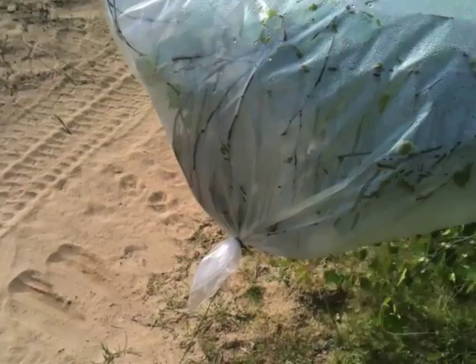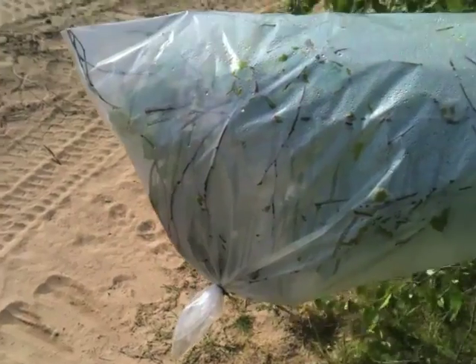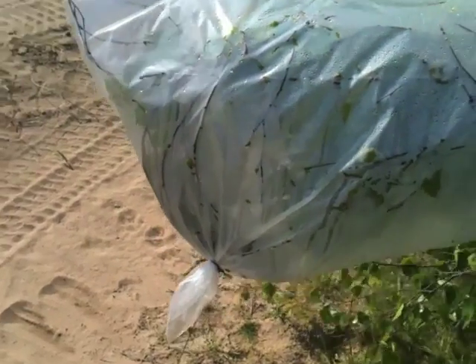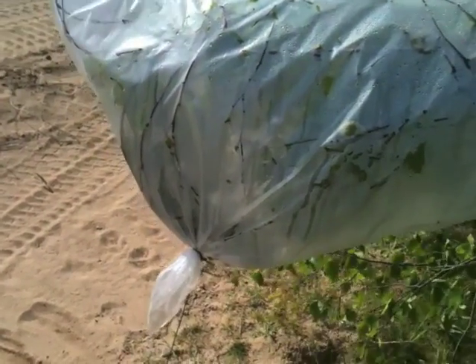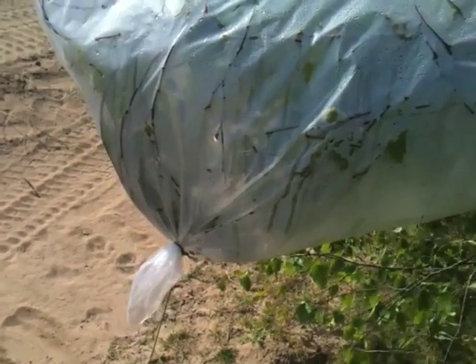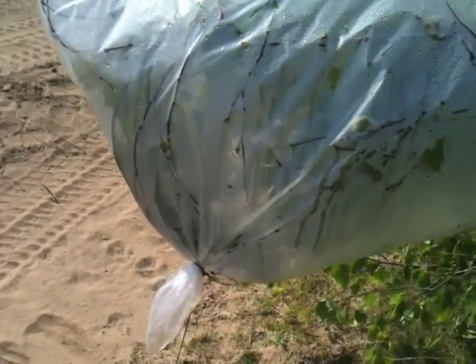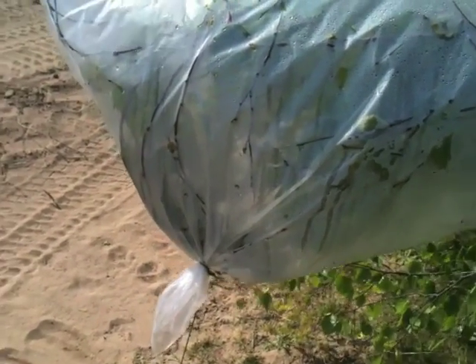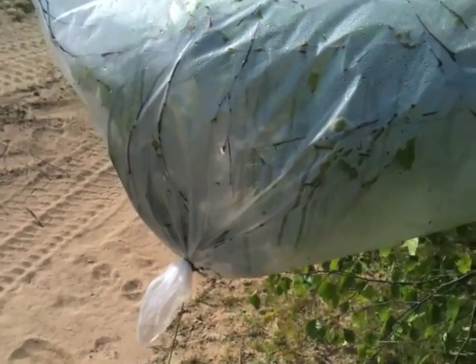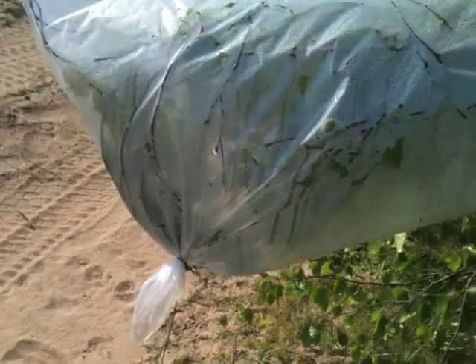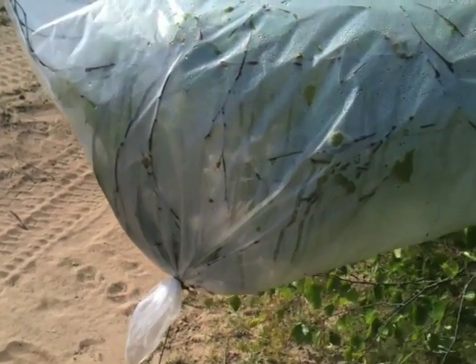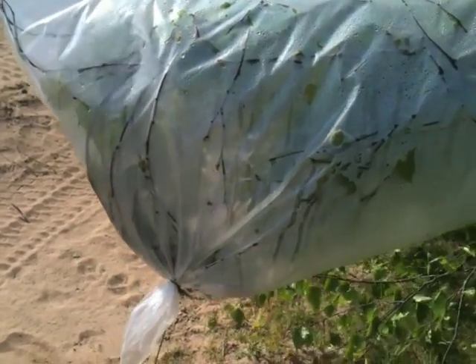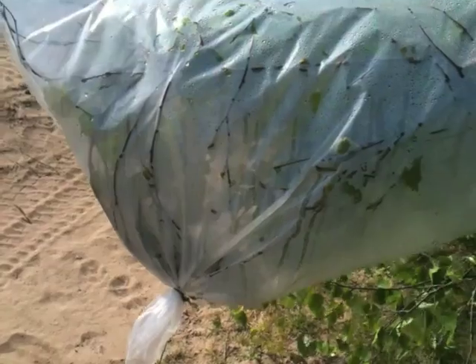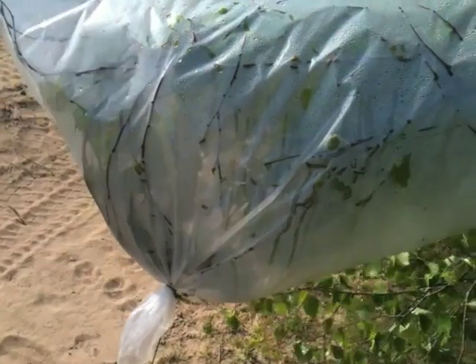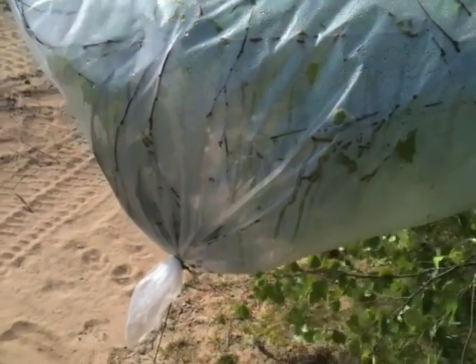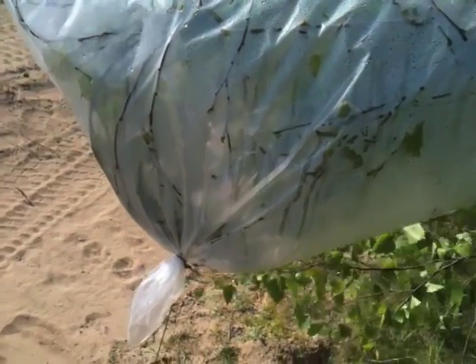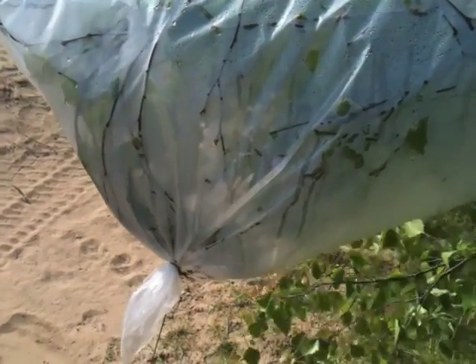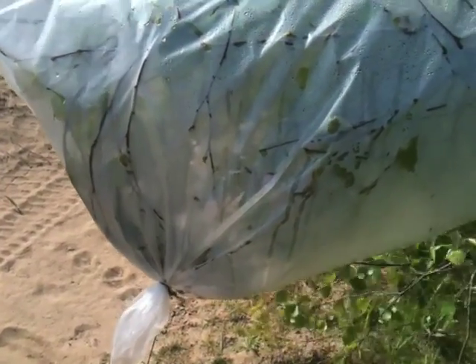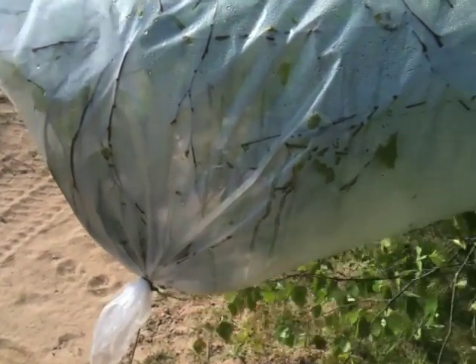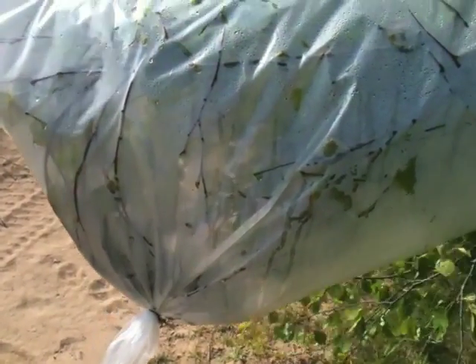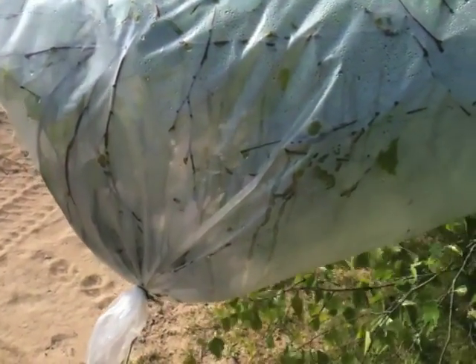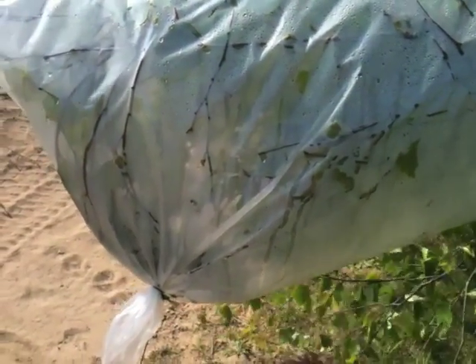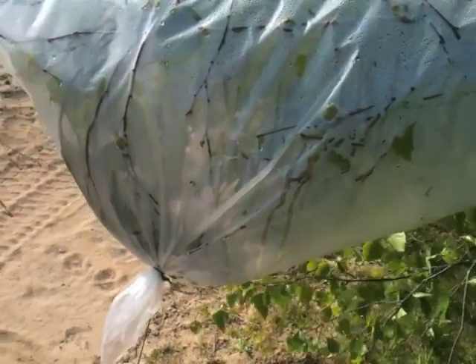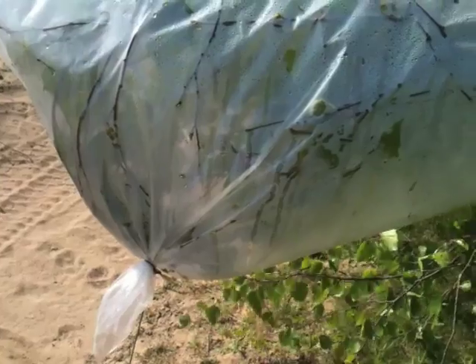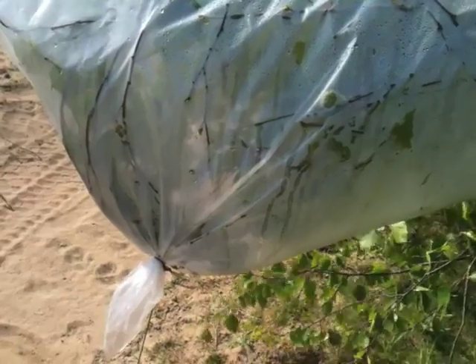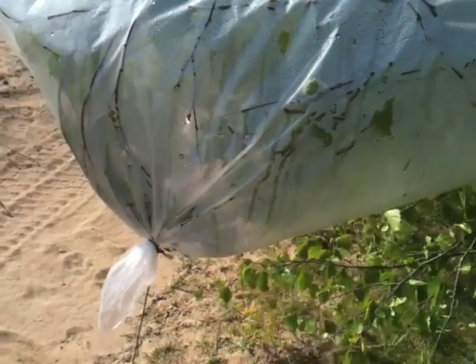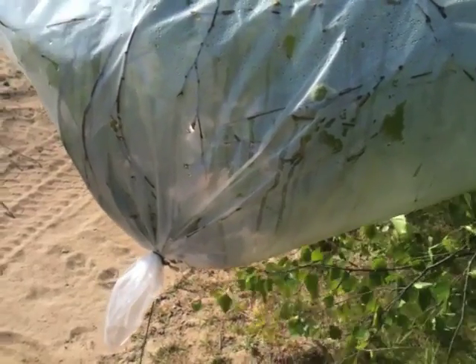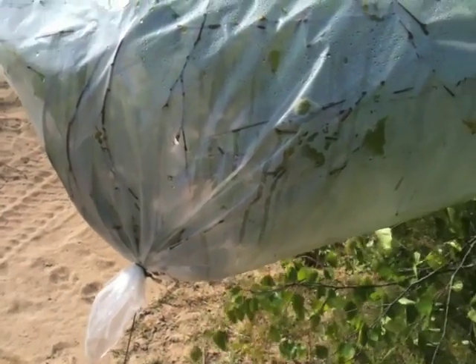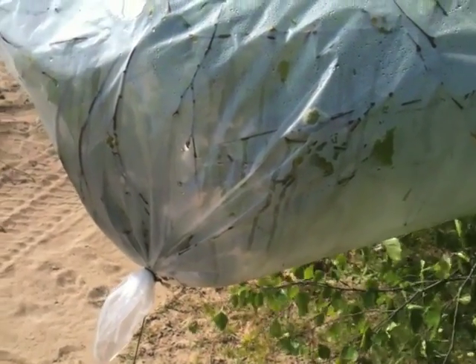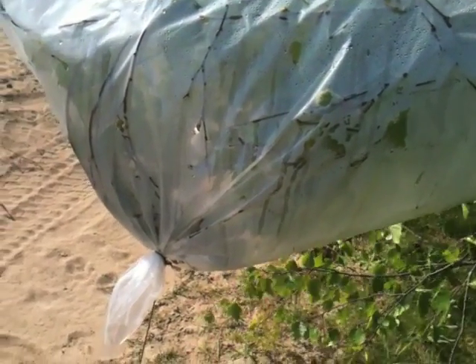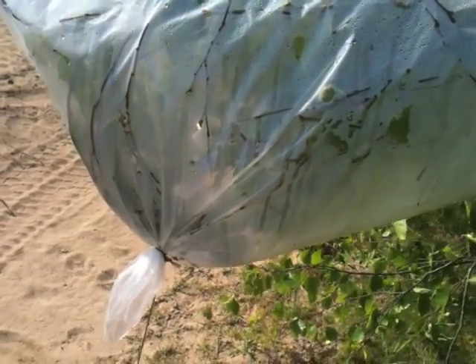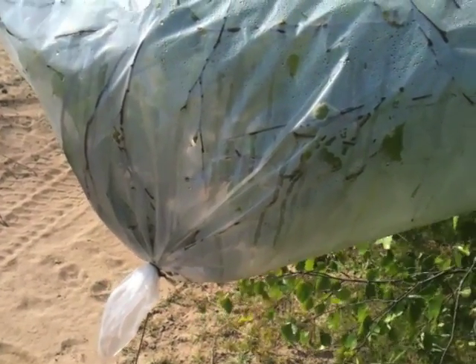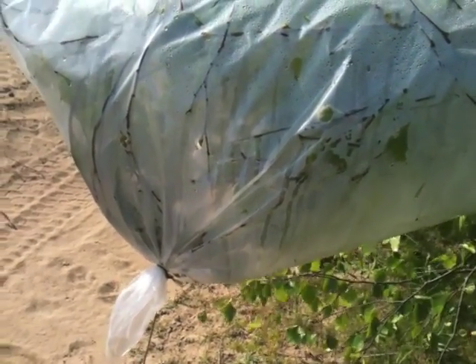Mates I've got at the Aussie Survival School say they get about a litre out of one of these bags in a day. The only thing to remember is to get the water out of the bag at the end of the day and drink it, because the system shuts down overnight when the sun goes down.